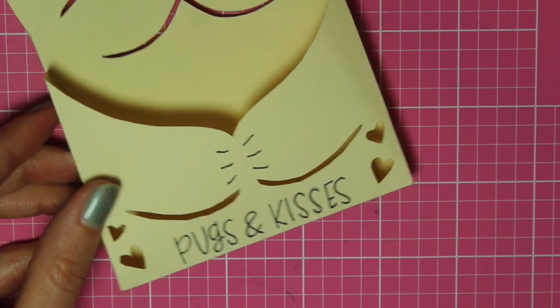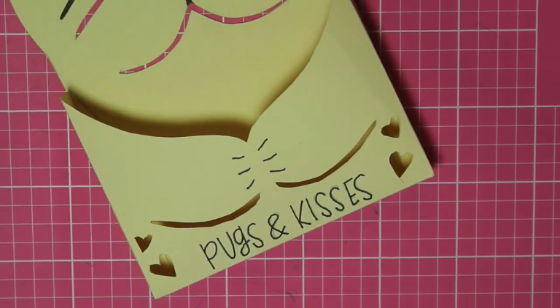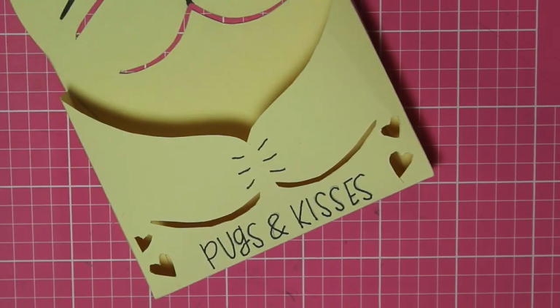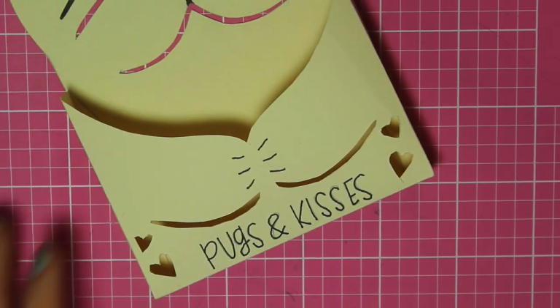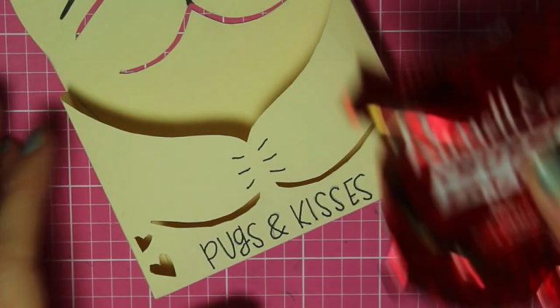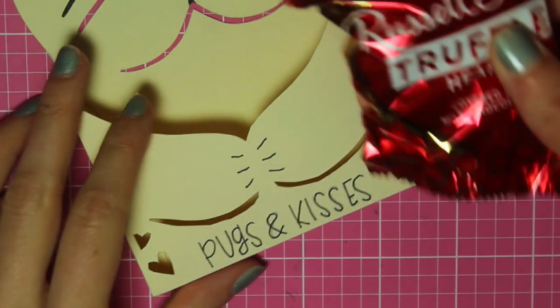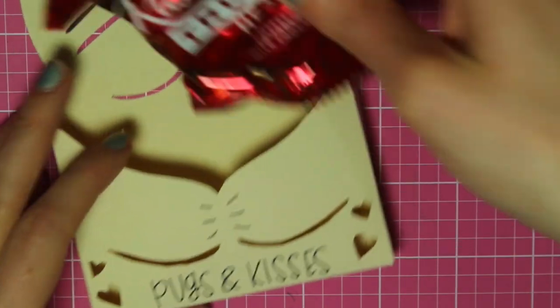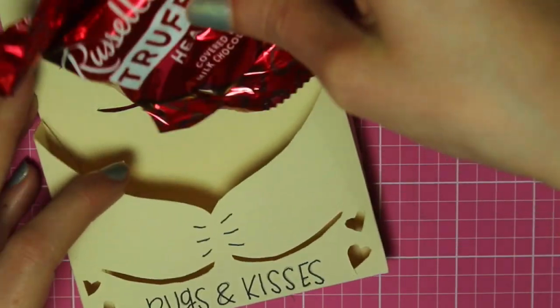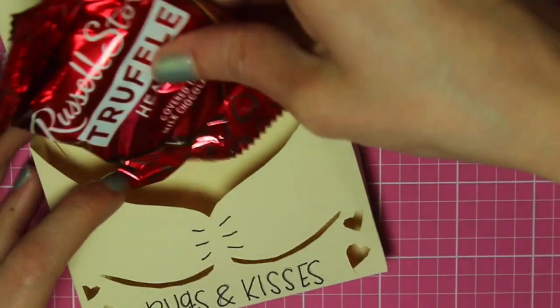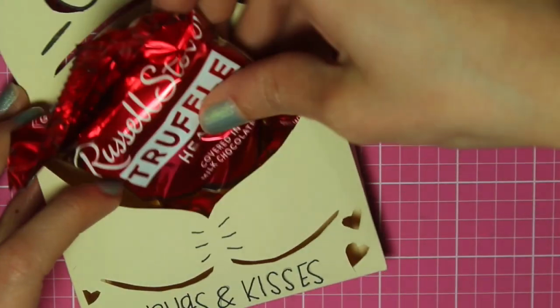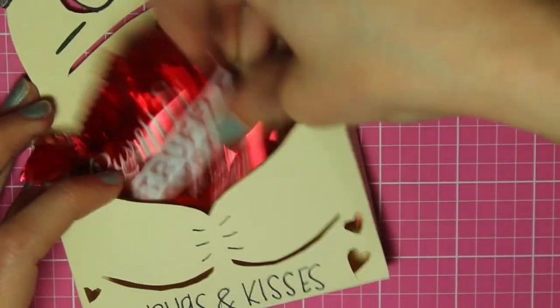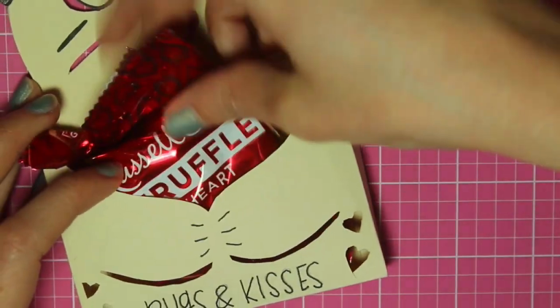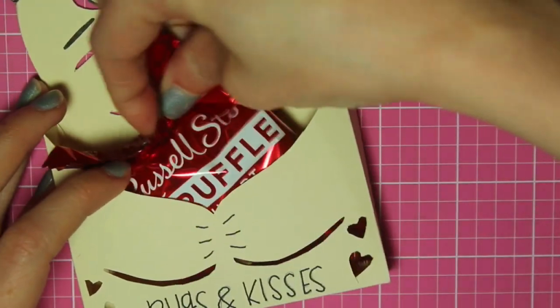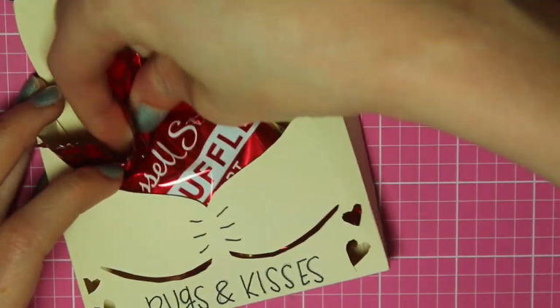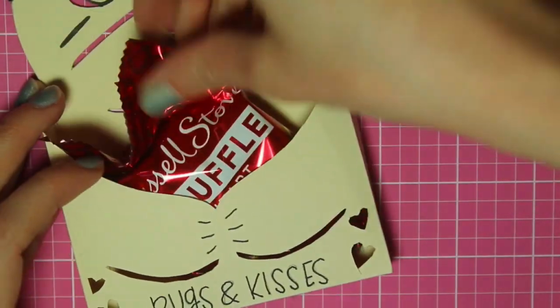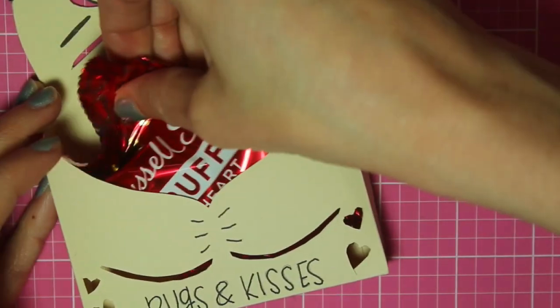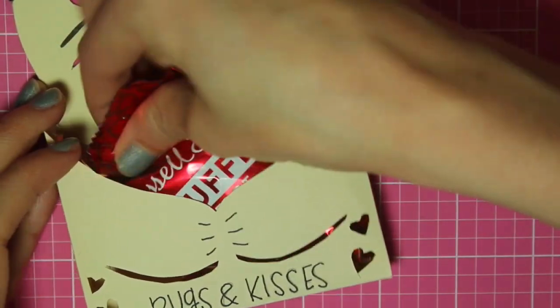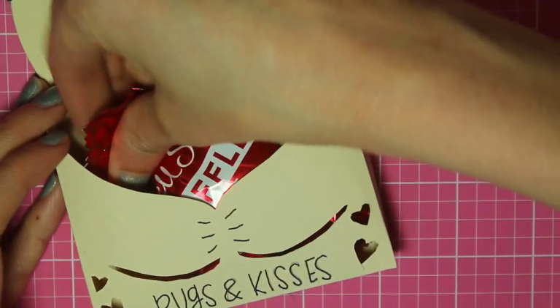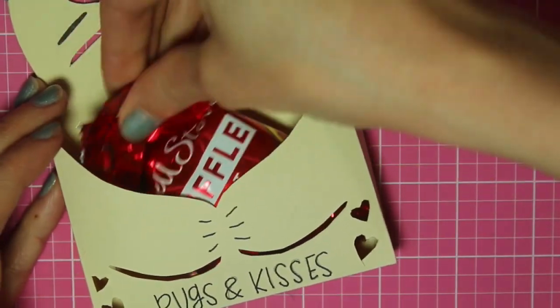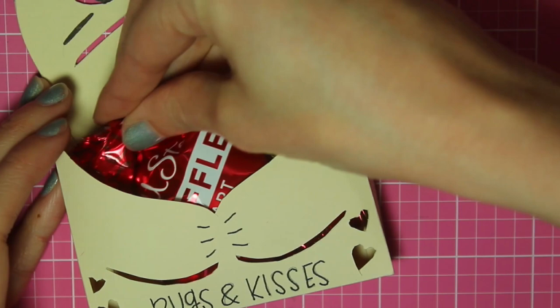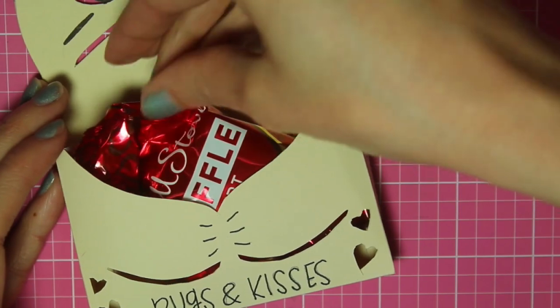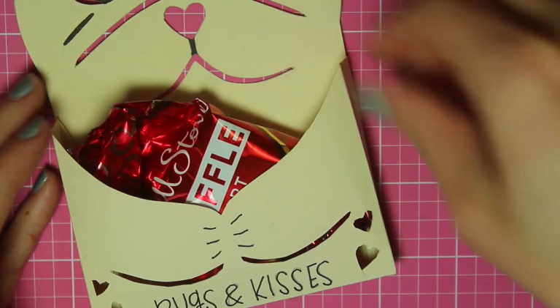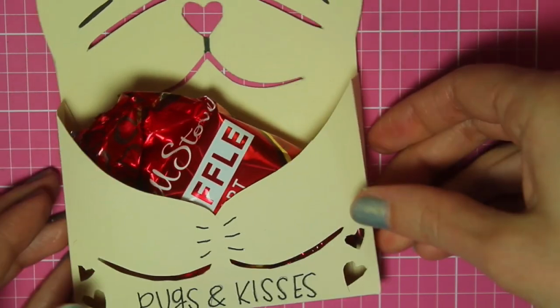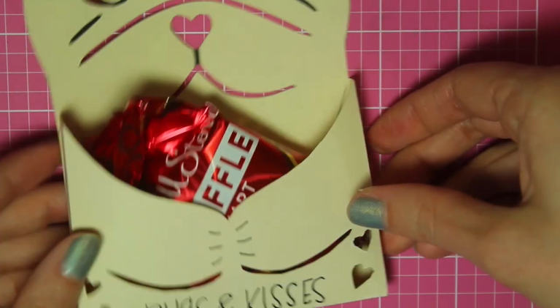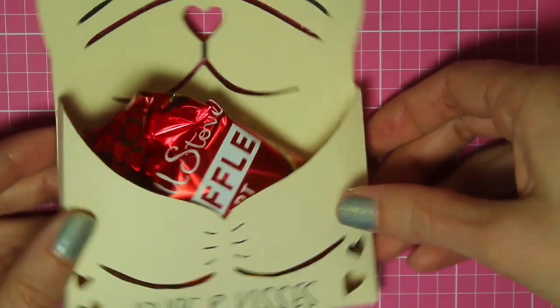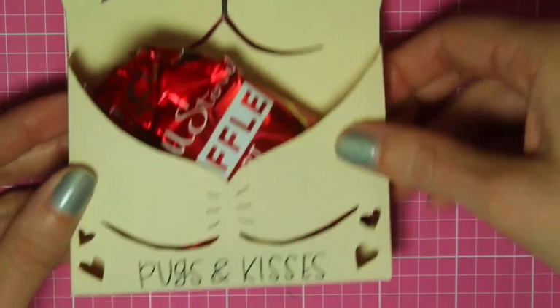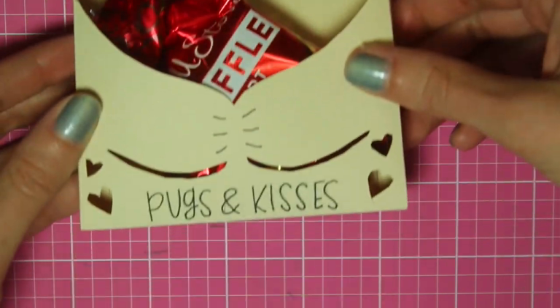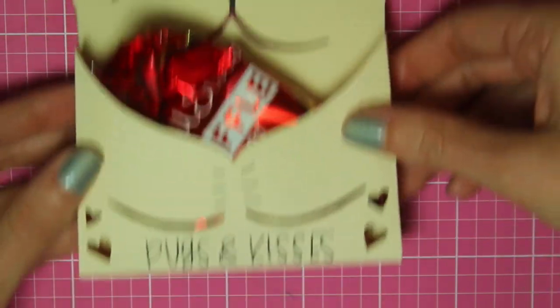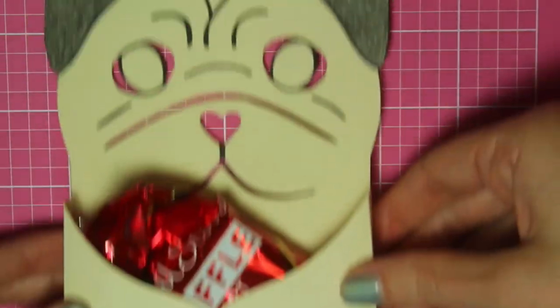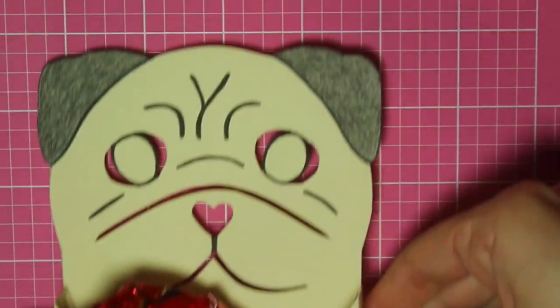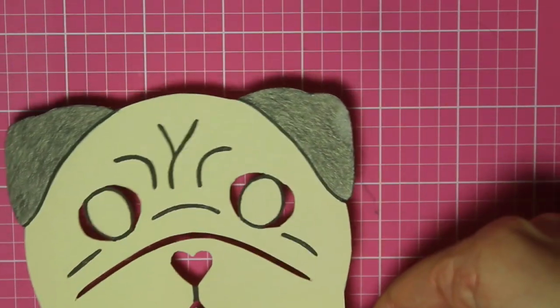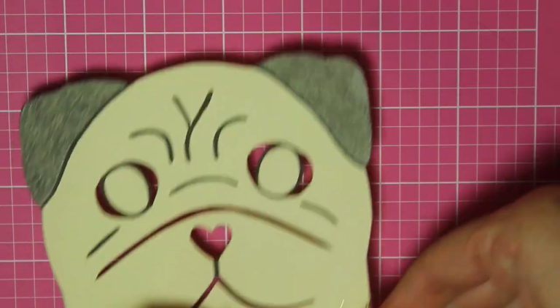Now you can just take some candy or another small gift and put it in that pocket. You can write to and from names on the paws, and that's it!